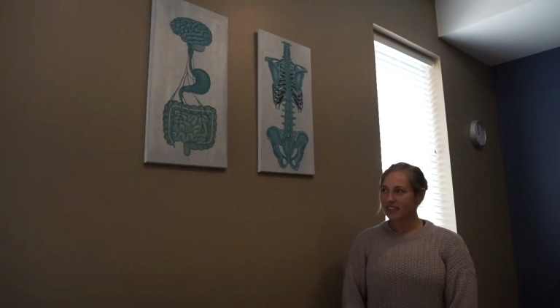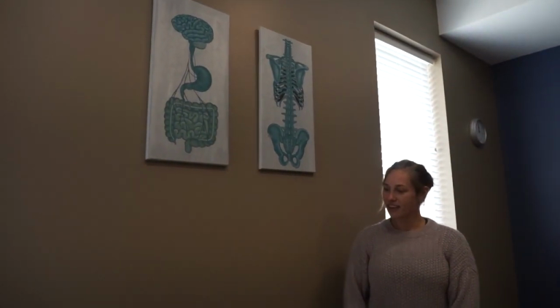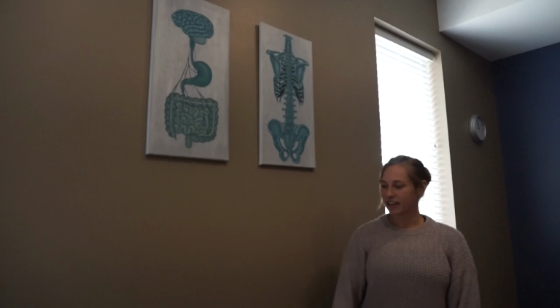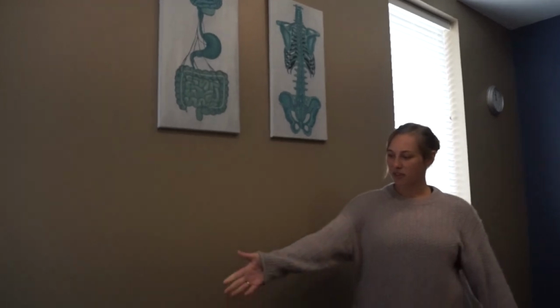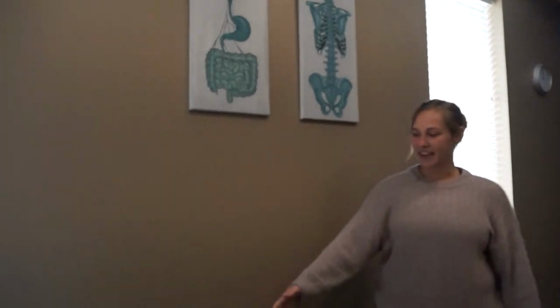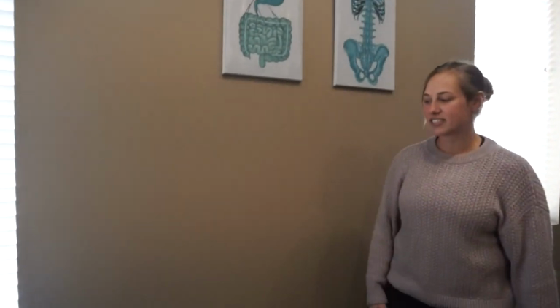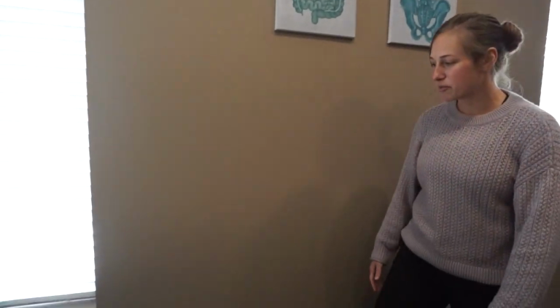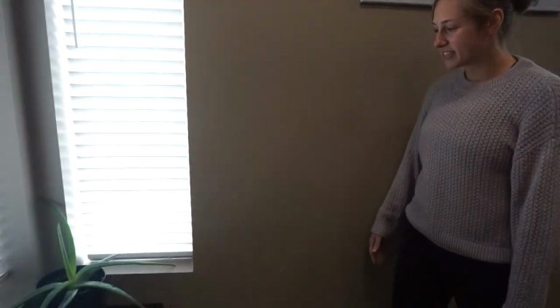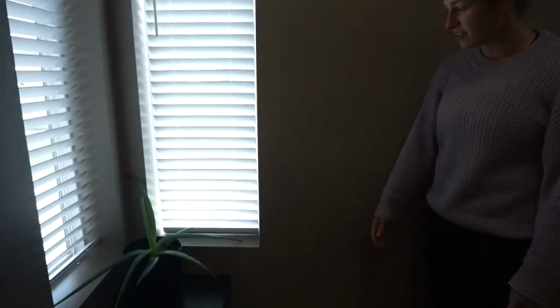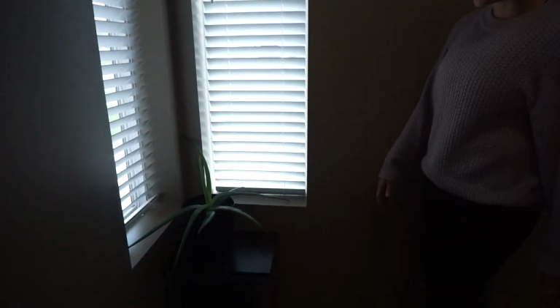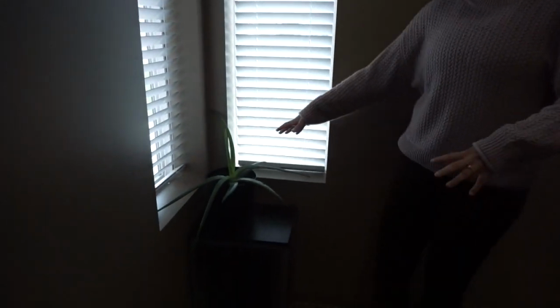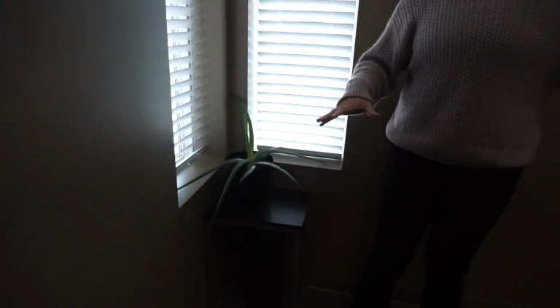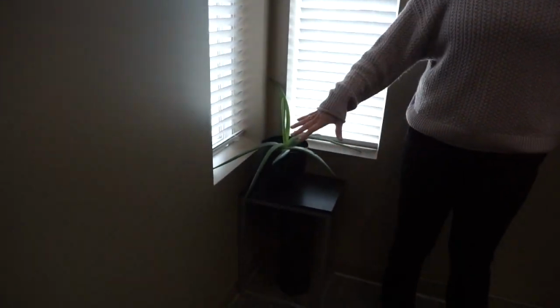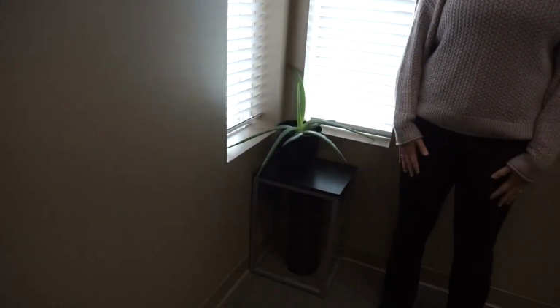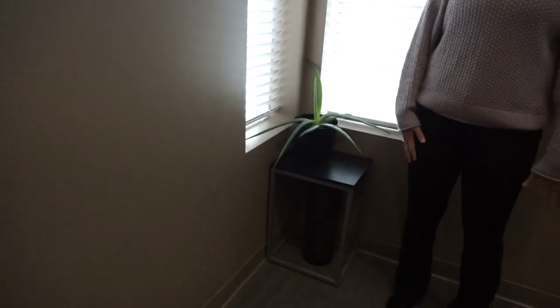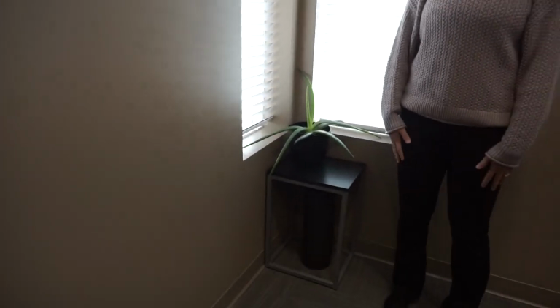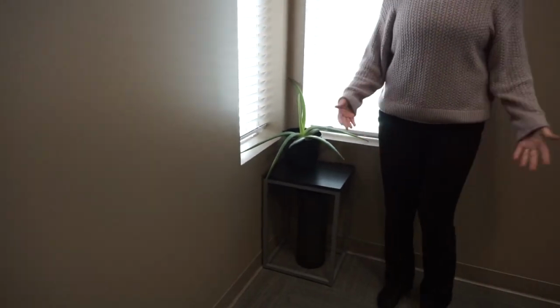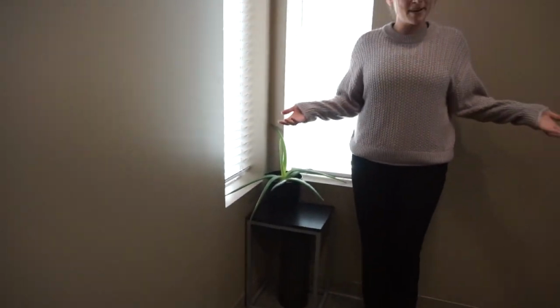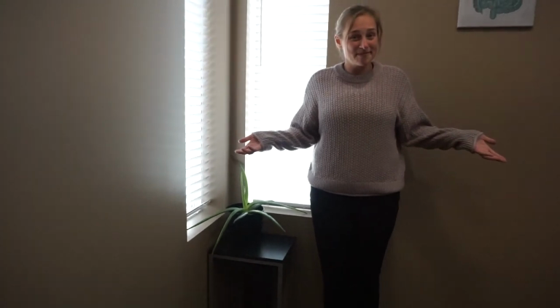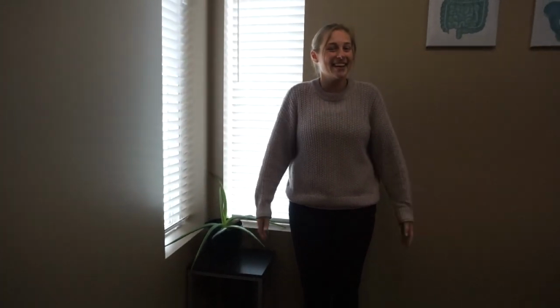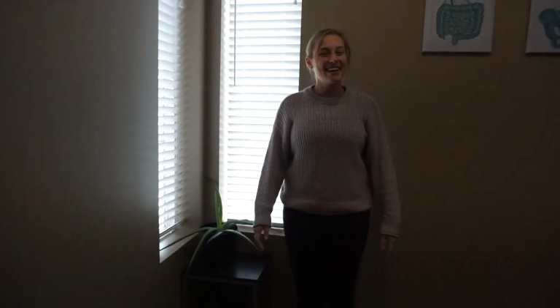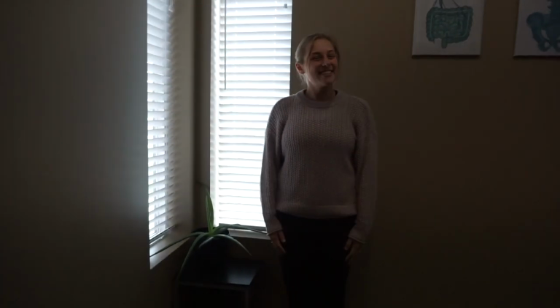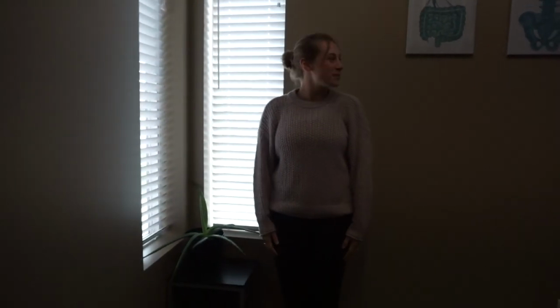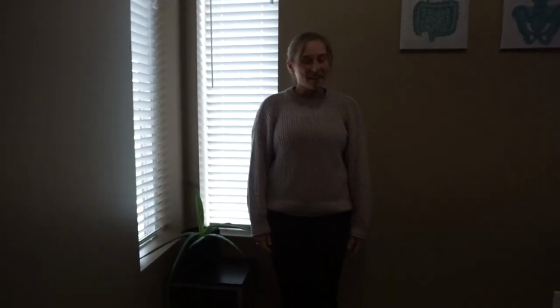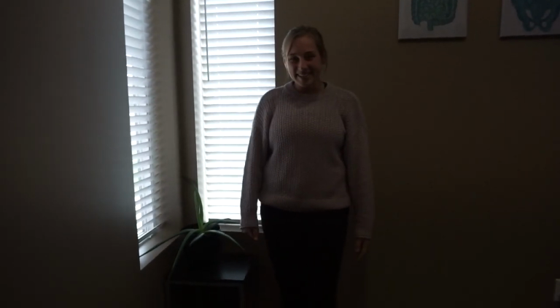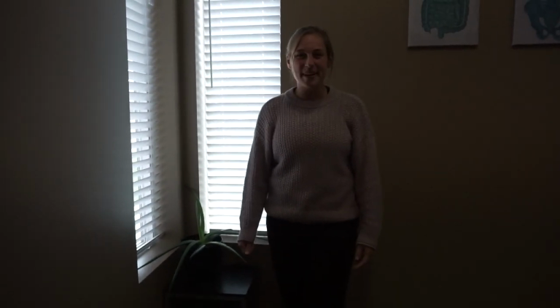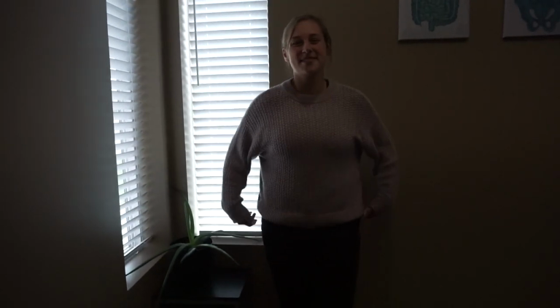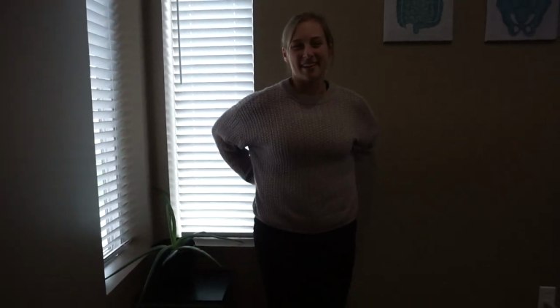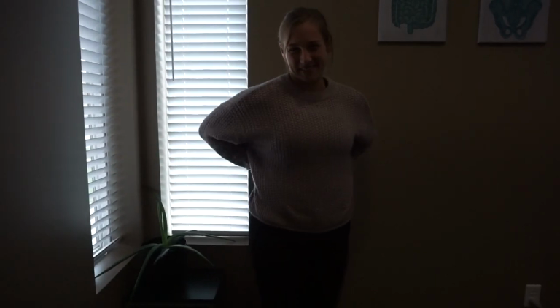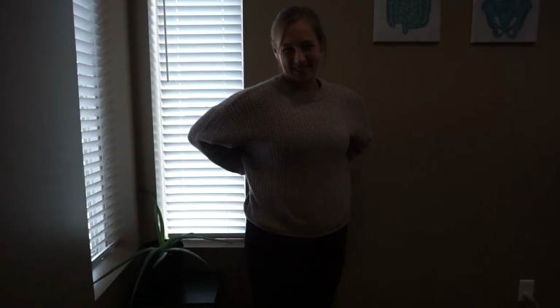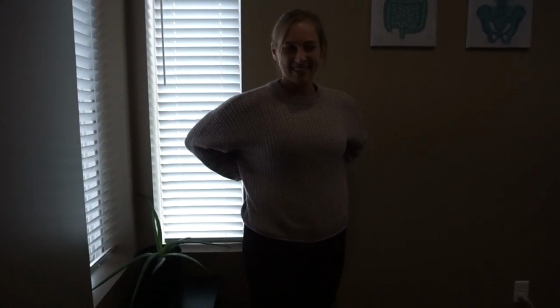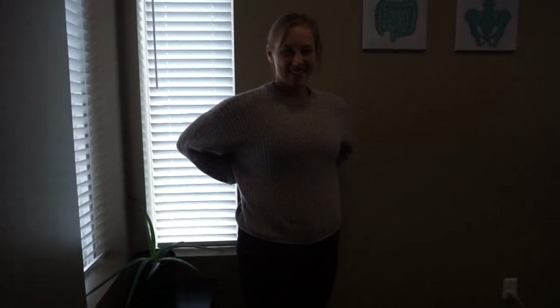Over here in the corner I have just another plant as well, just to kind of round things out. So that's my room. Still some more decorating to do, but that's what we got right now.